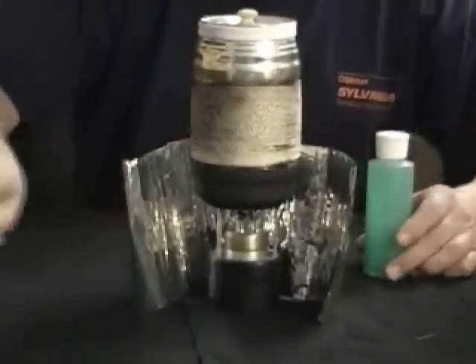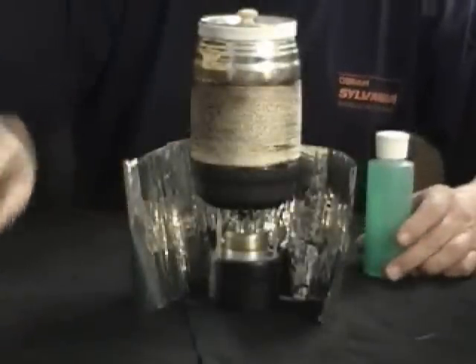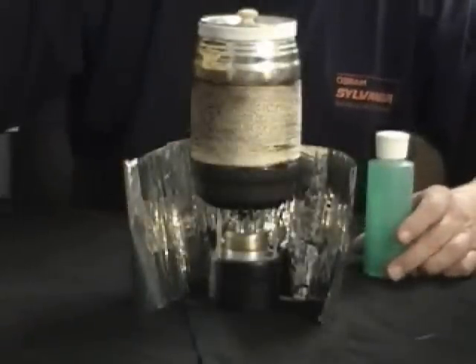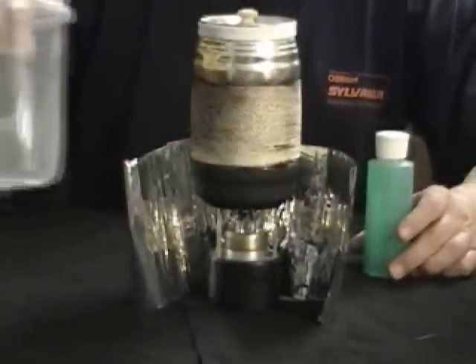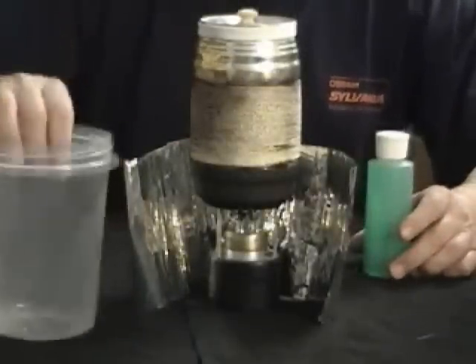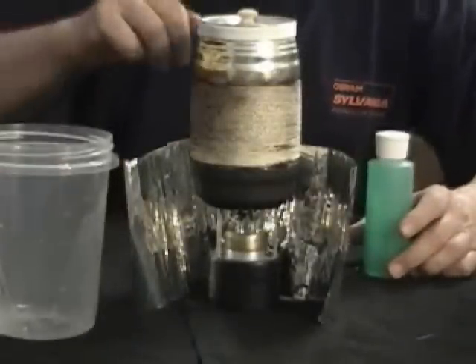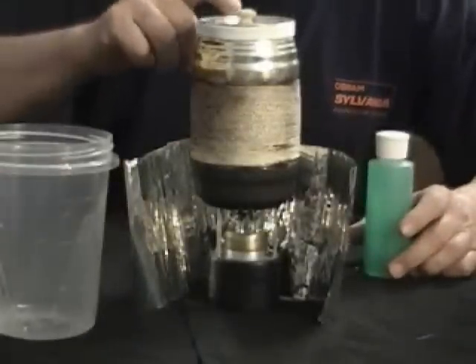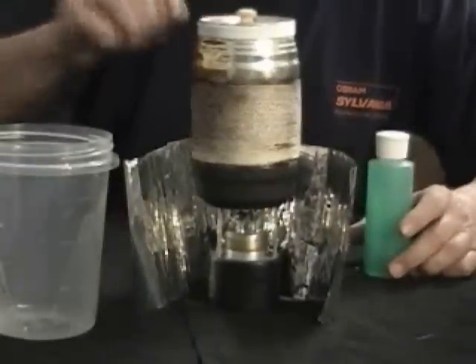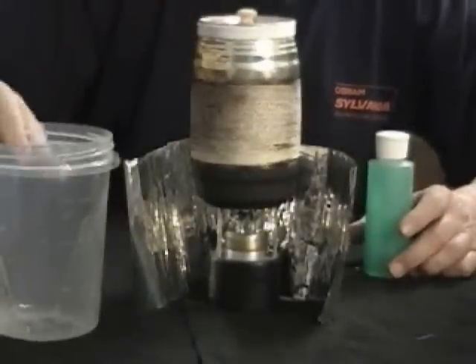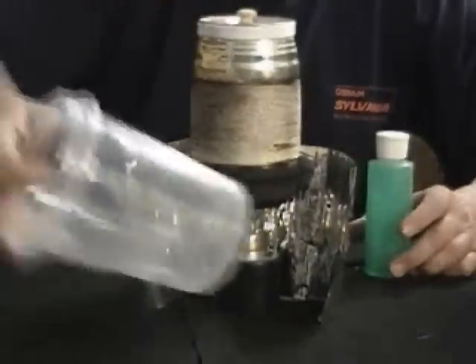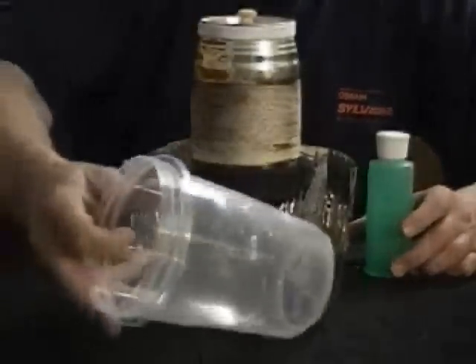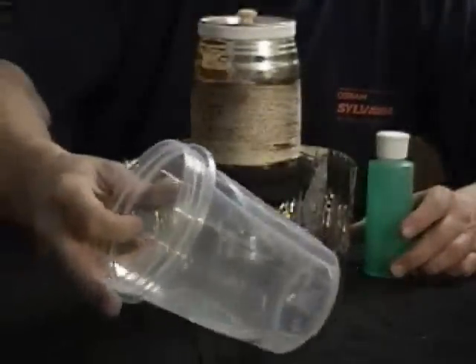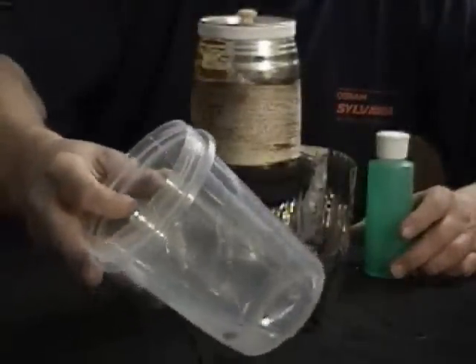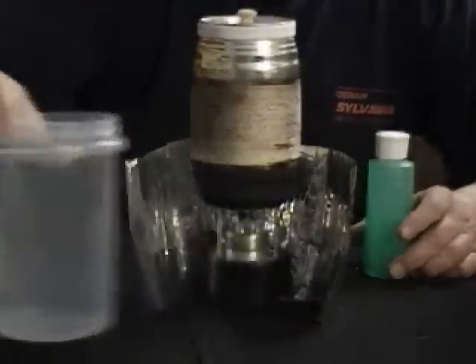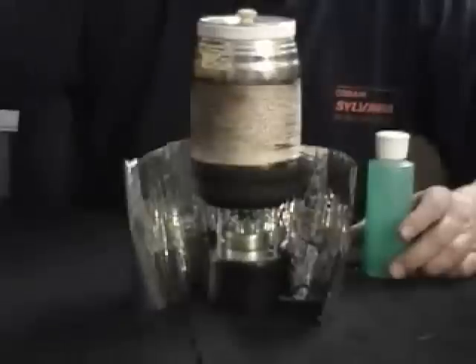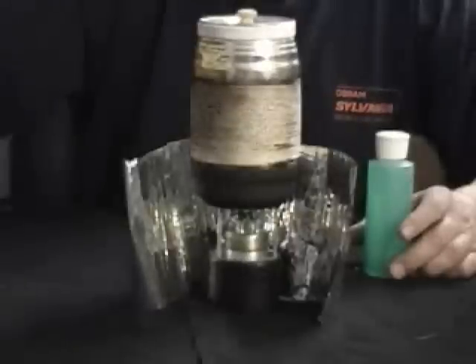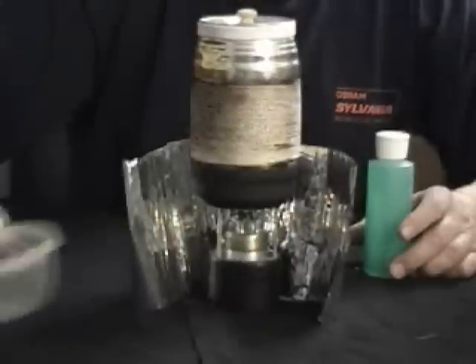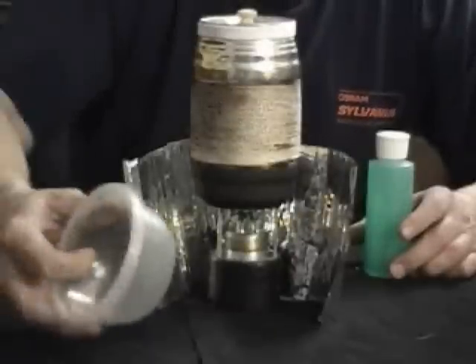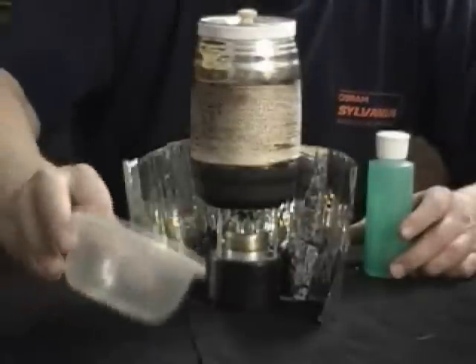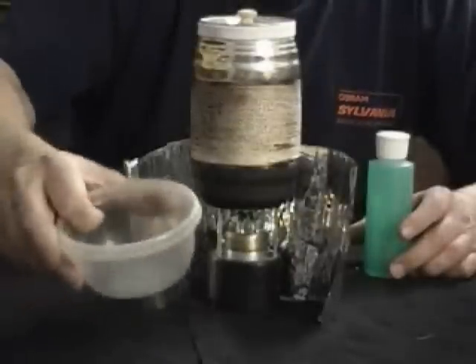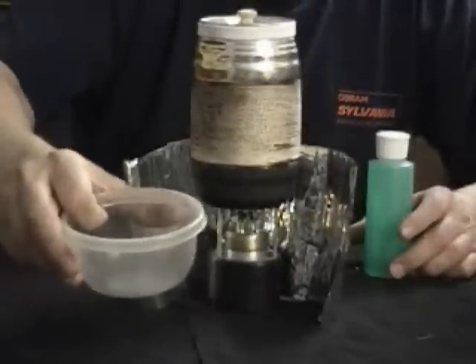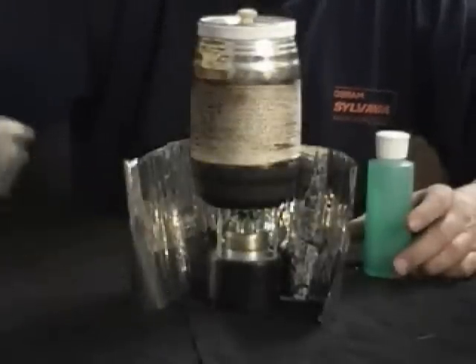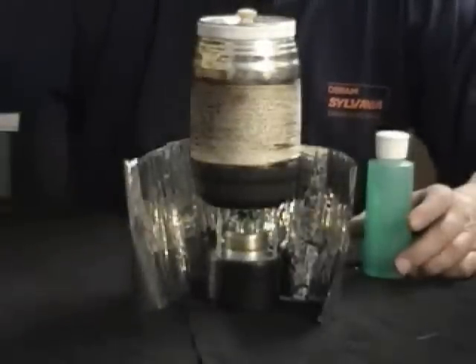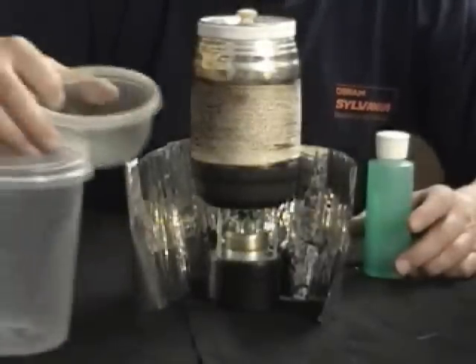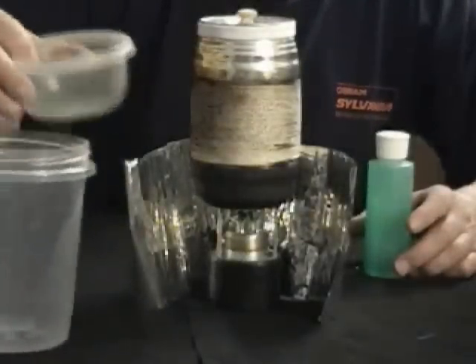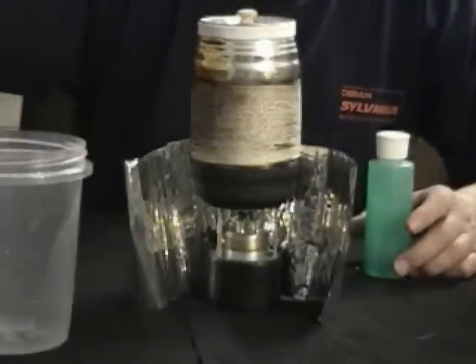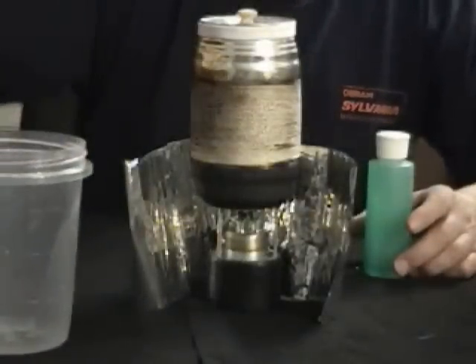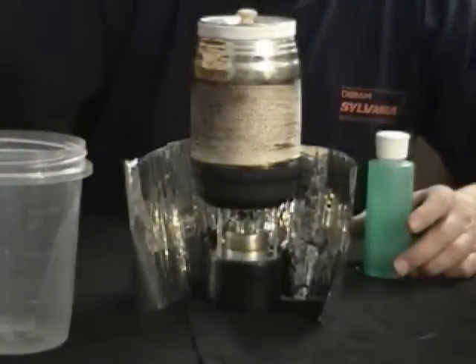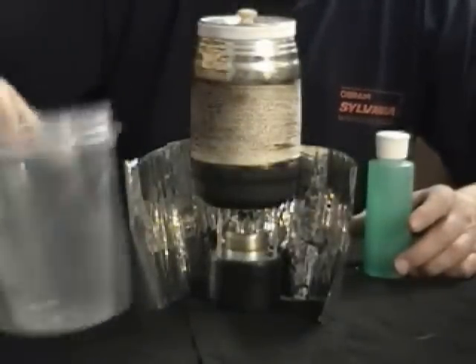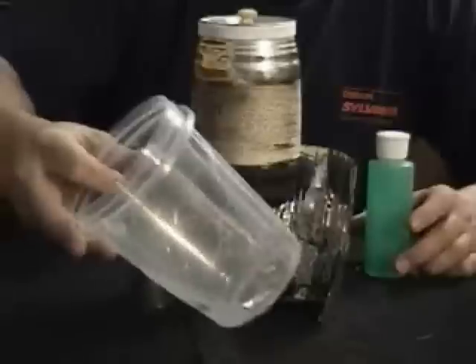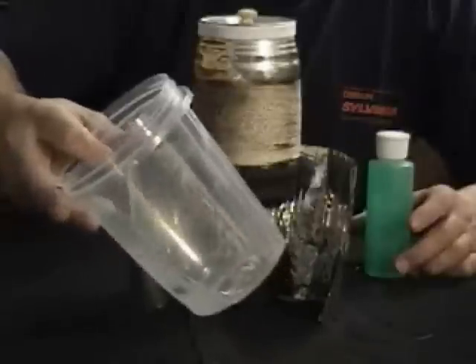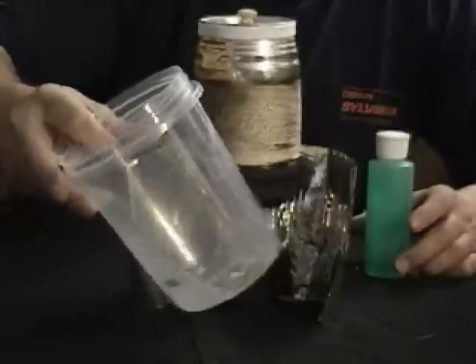And if I want to do spaghetti, I'll cook the spaghetti in the hiney pot, then dump it in here, pour off the hot water and mix my sauce up in this, then dump it over into here and eat spaghetti out of this.